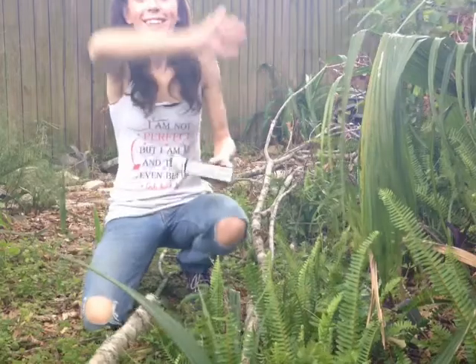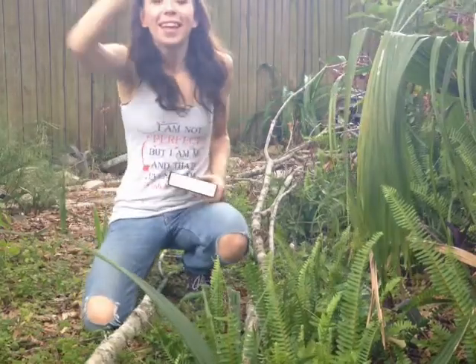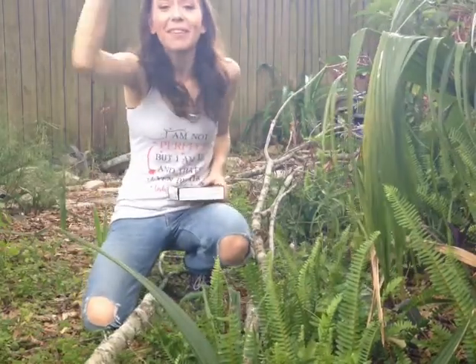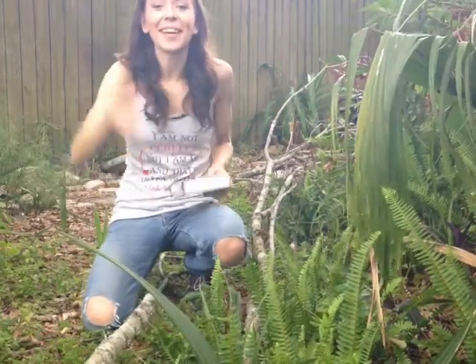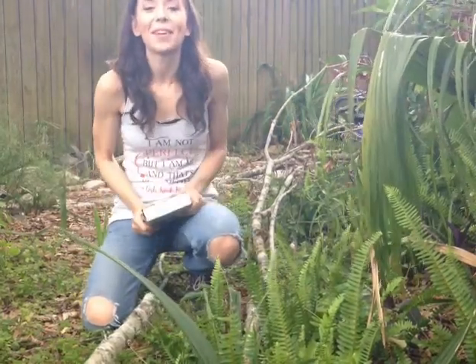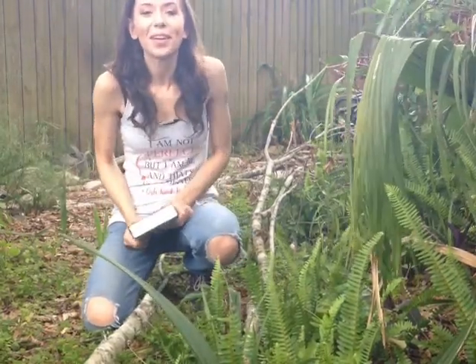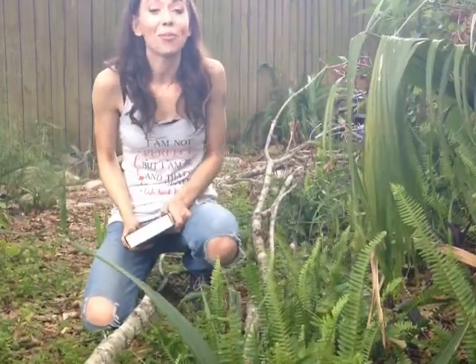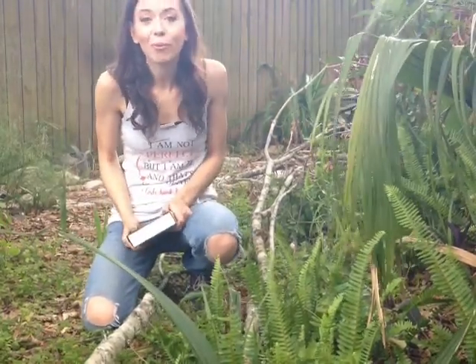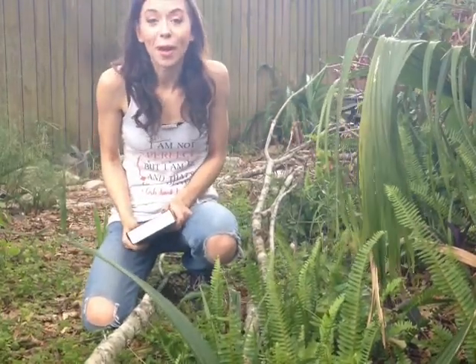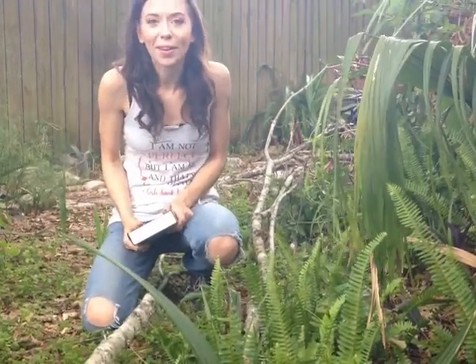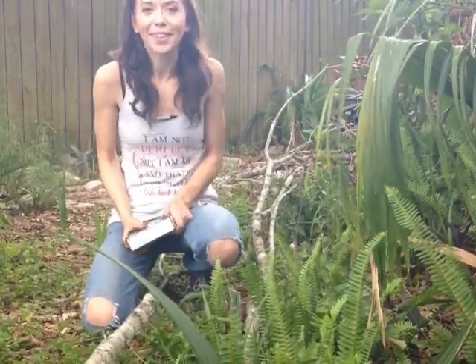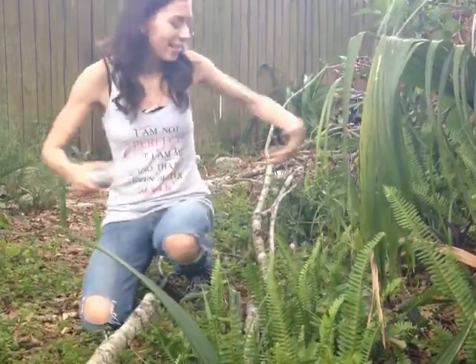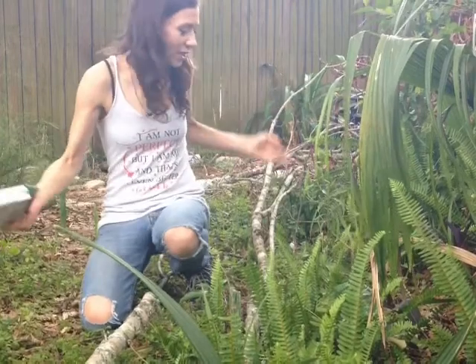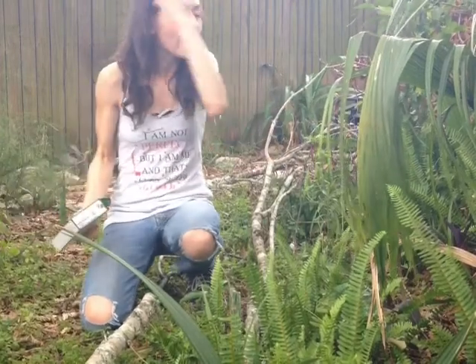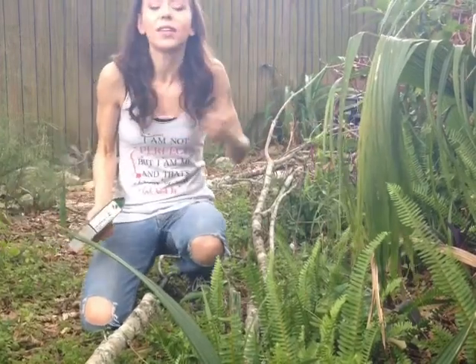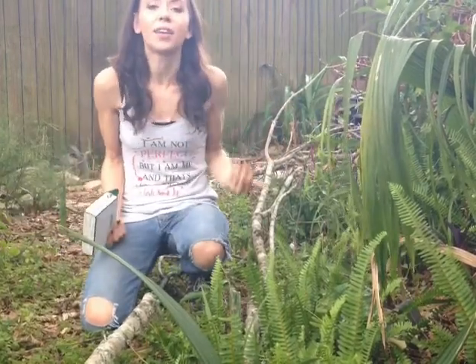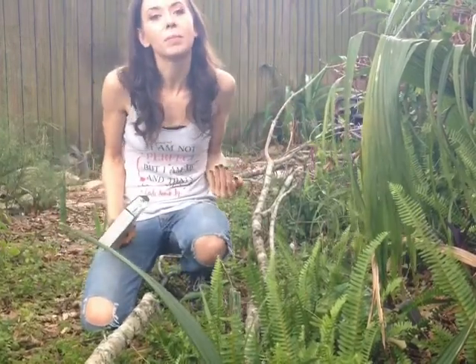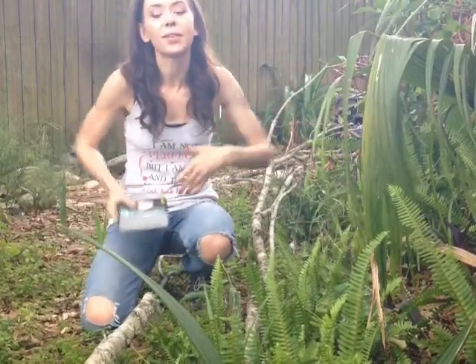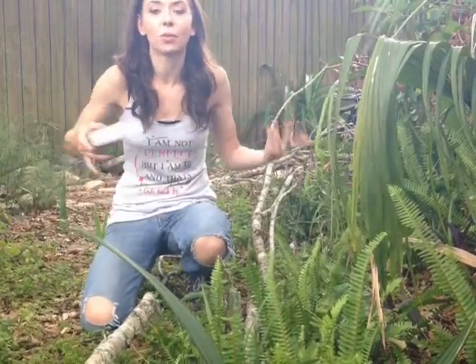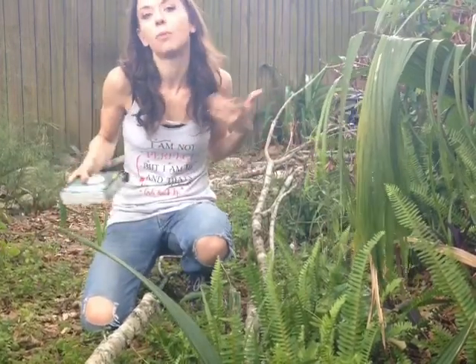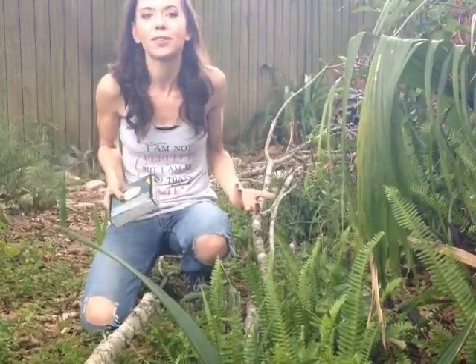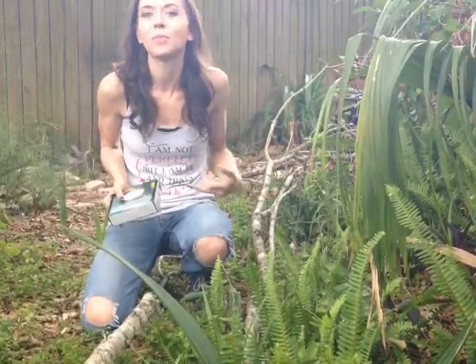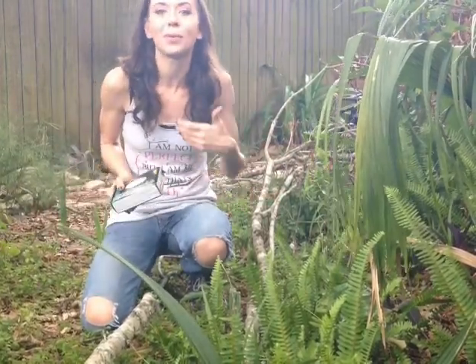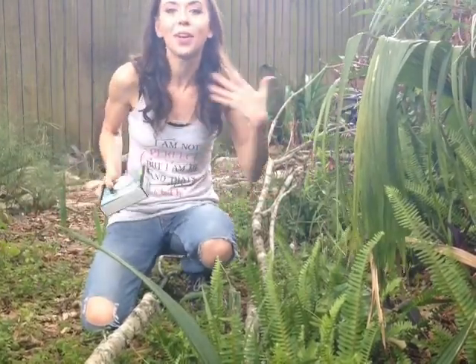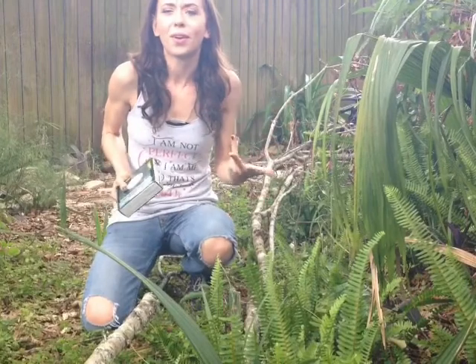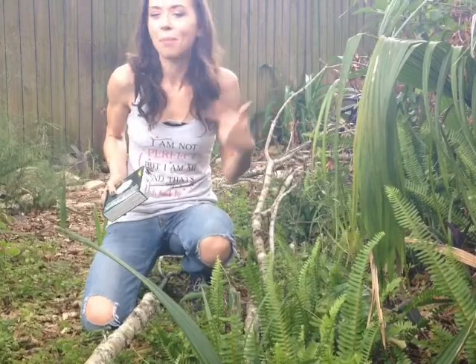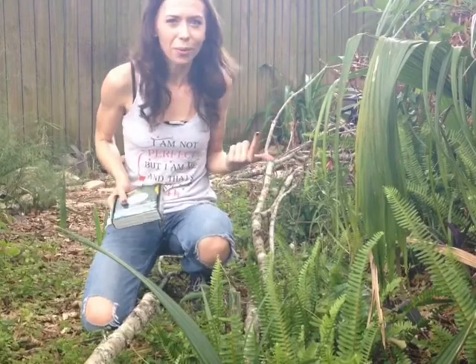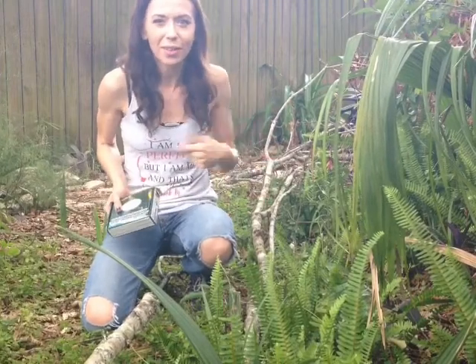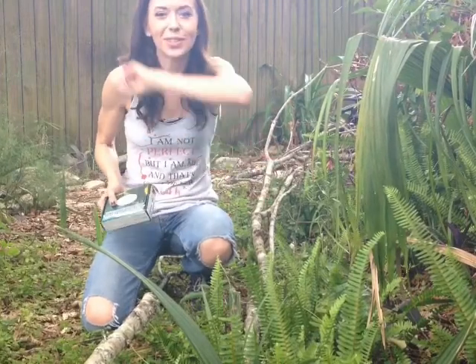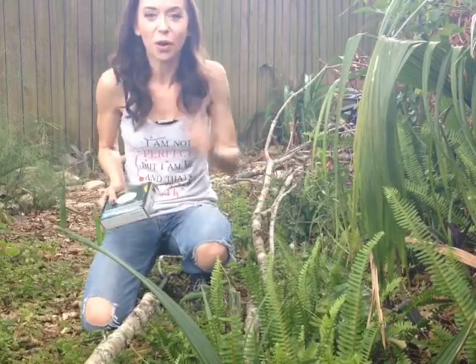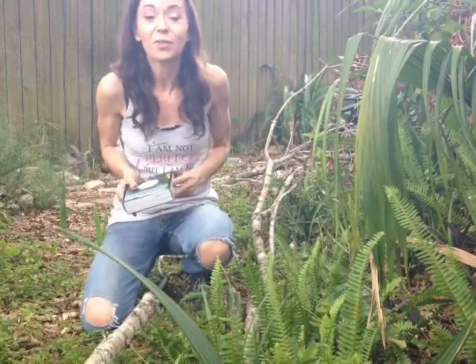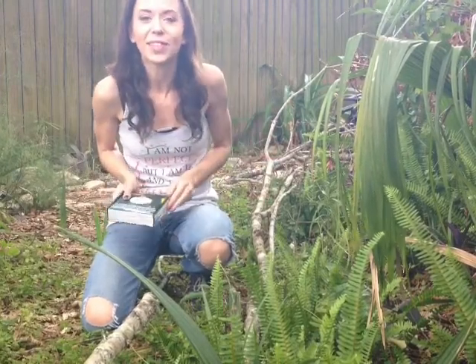Hello everyone! Ambie Nicole here, and welcome to my backyard. As you can see, I have a ton of limbs here left around from various storms, including Hurricane Matthew — that was last fall in 2016.